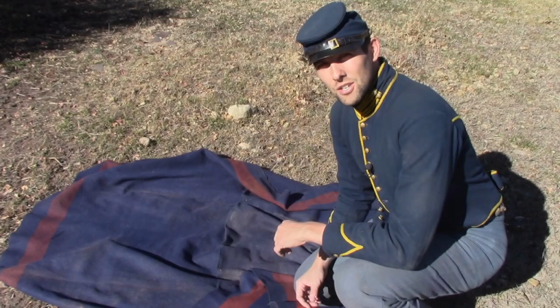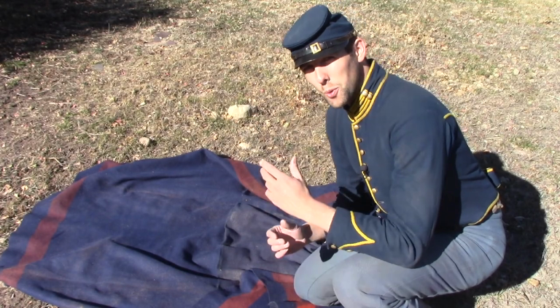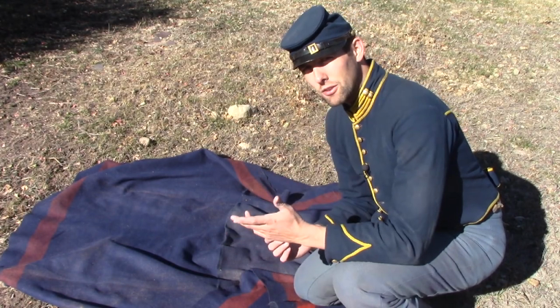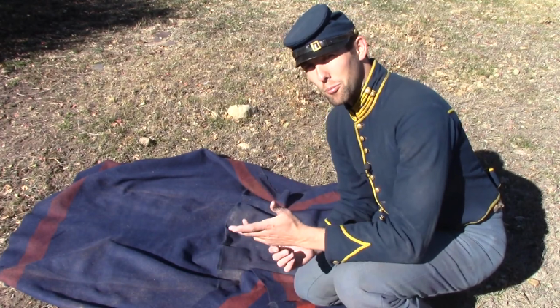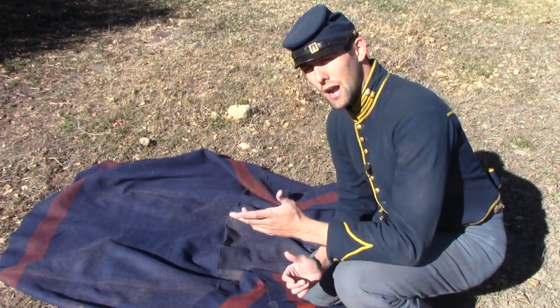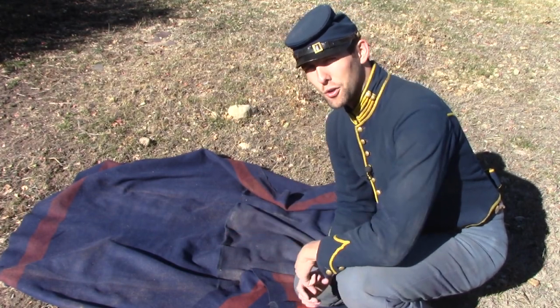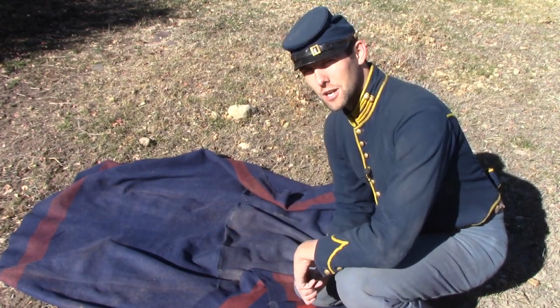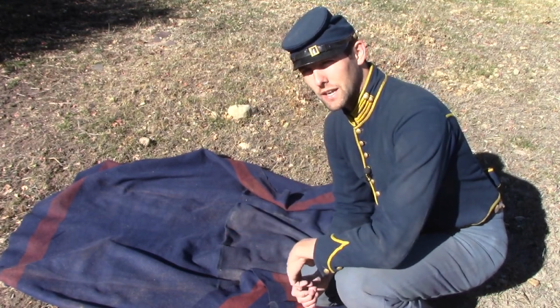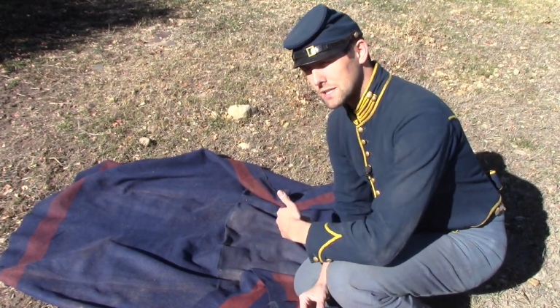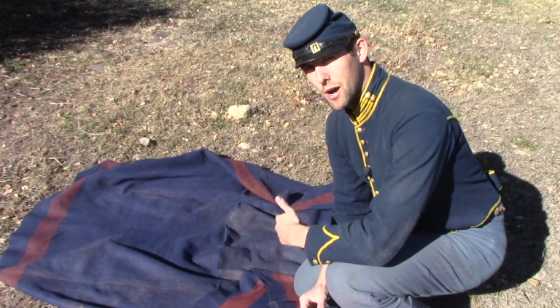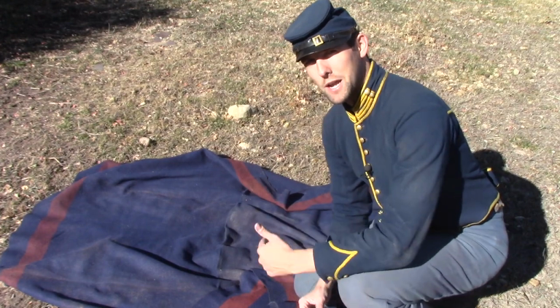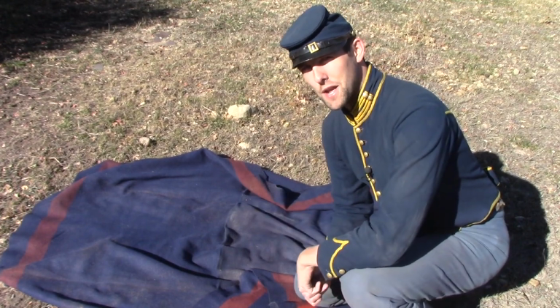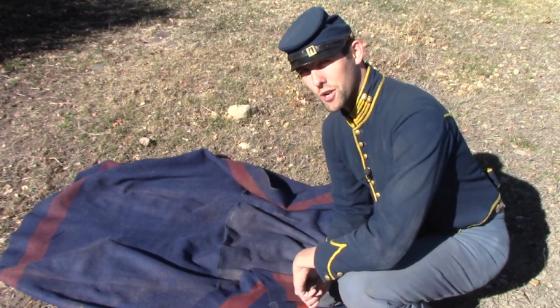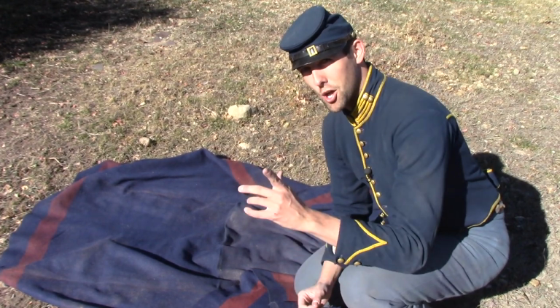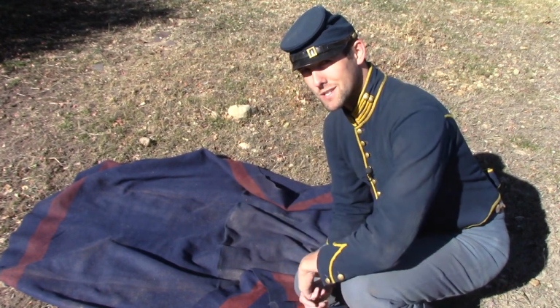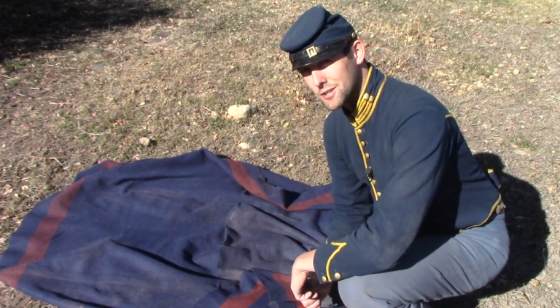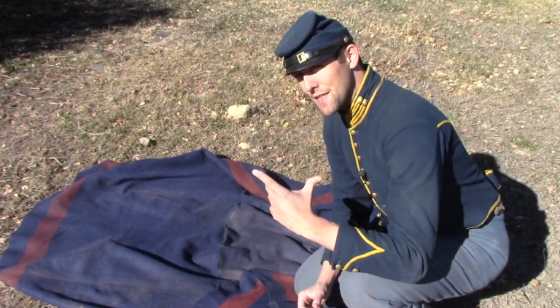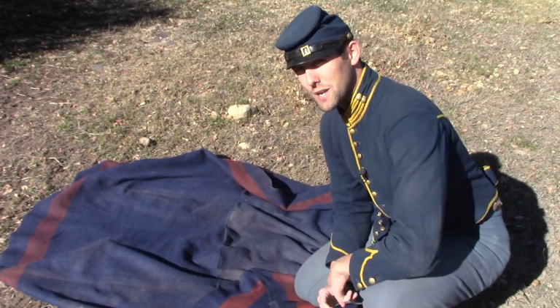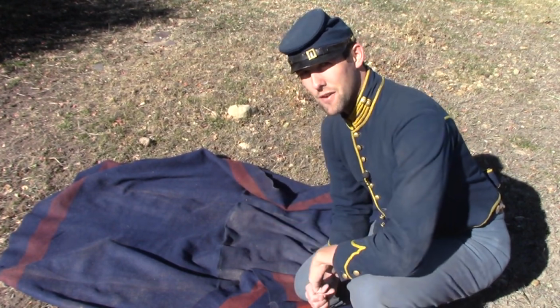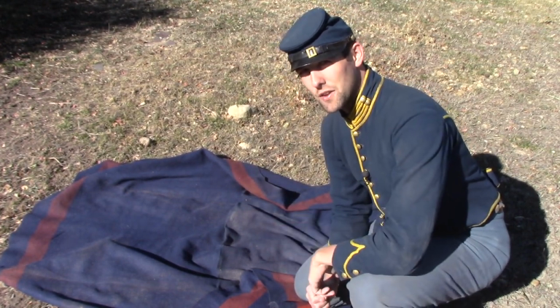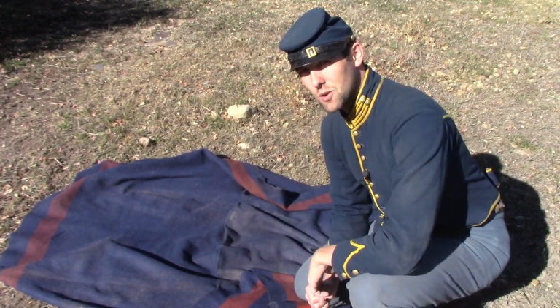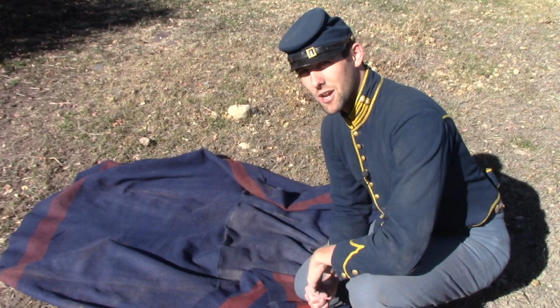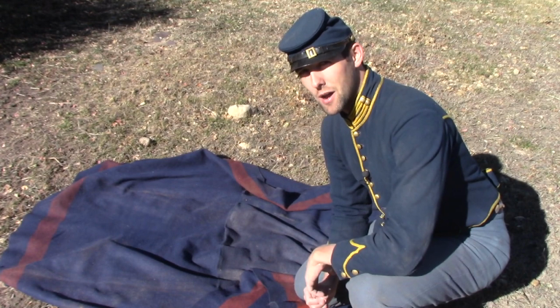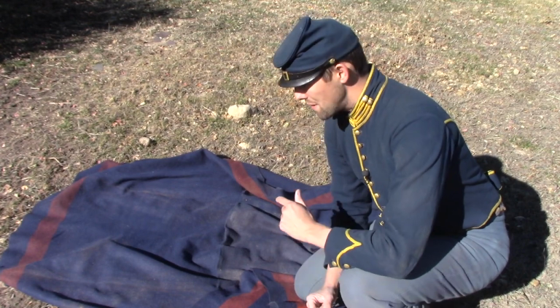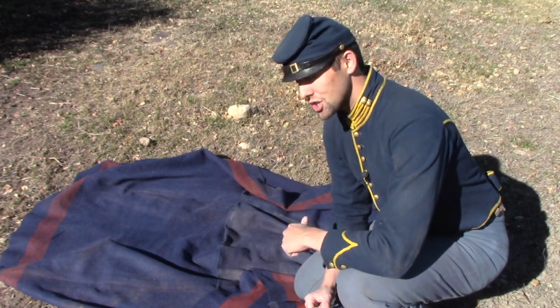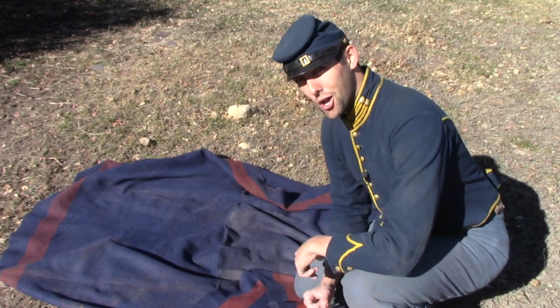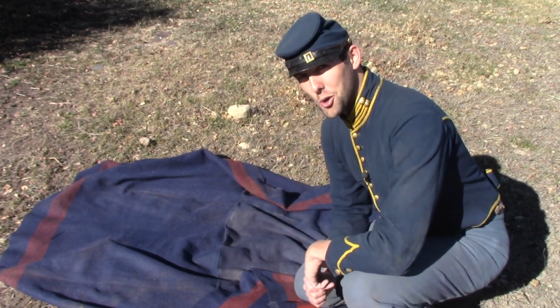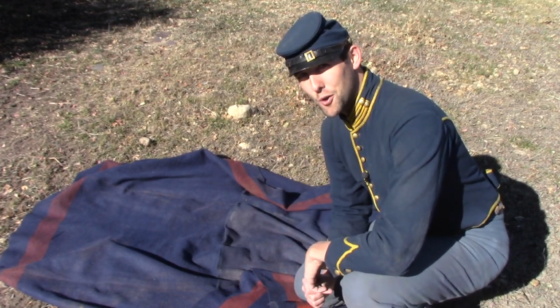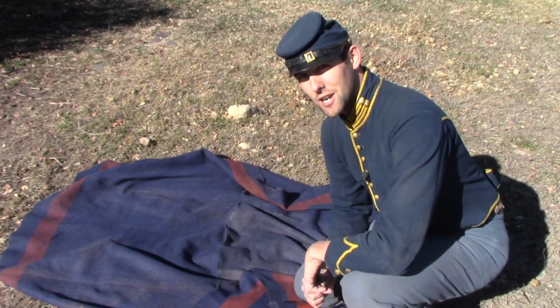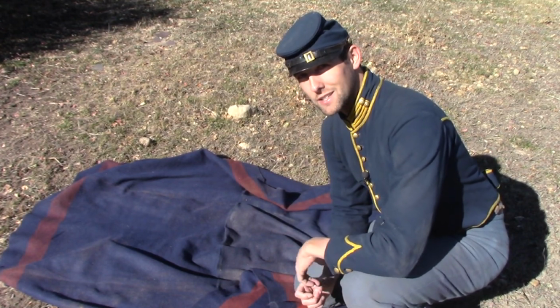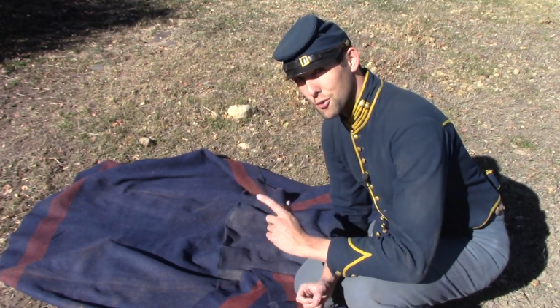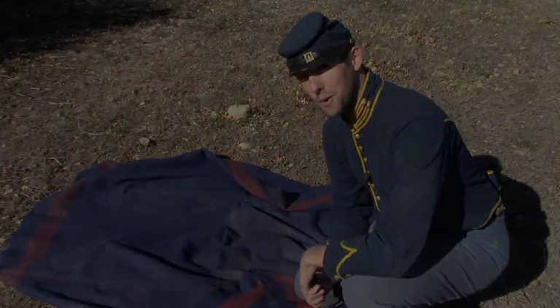Do we really remember how to fold our saddle blanket when we sleep on it and wake up the next morning and they call boots and saddles? This week on the 11th OVC we'll be talking about making sure we all know how to fold our saddle blankets the right way.